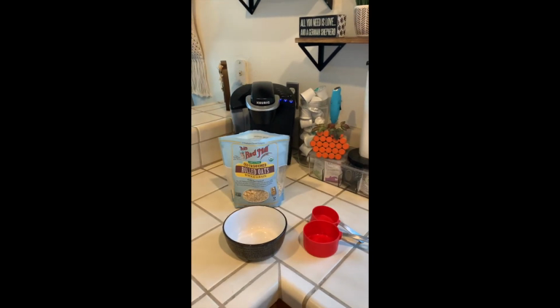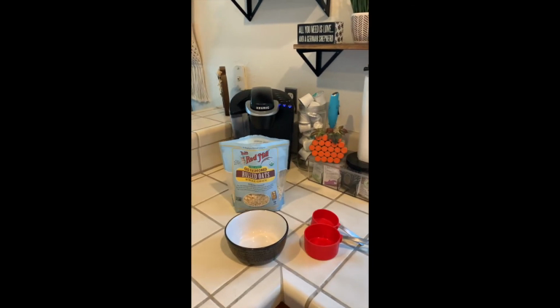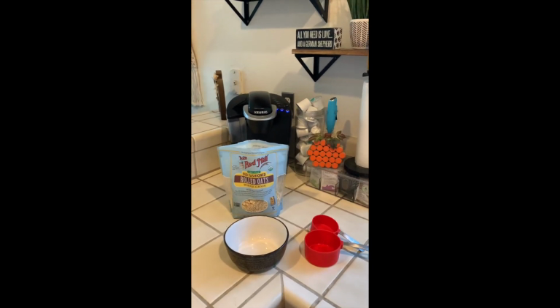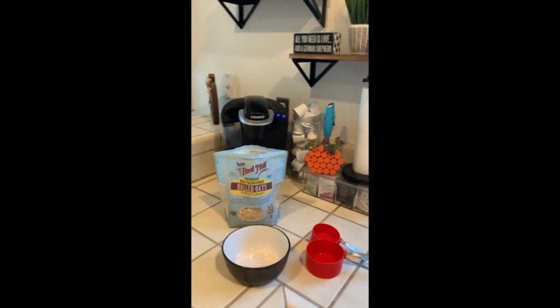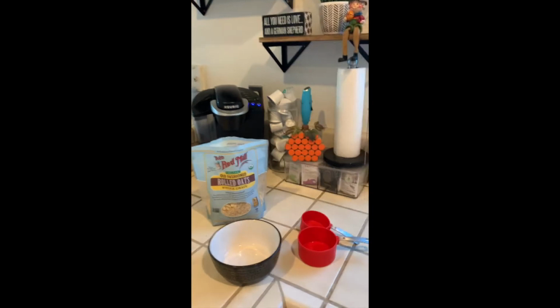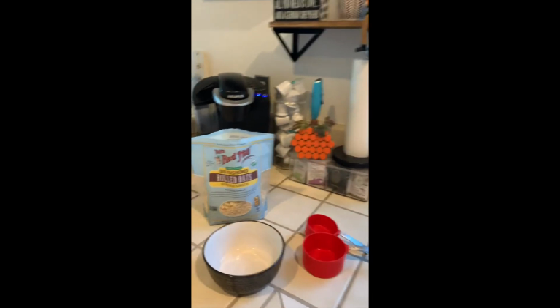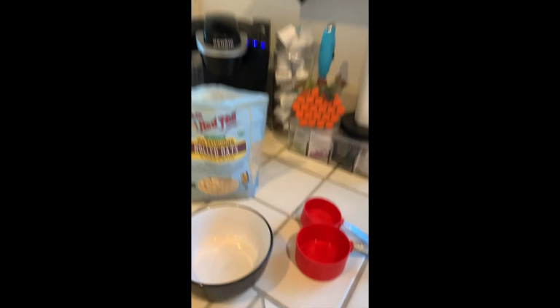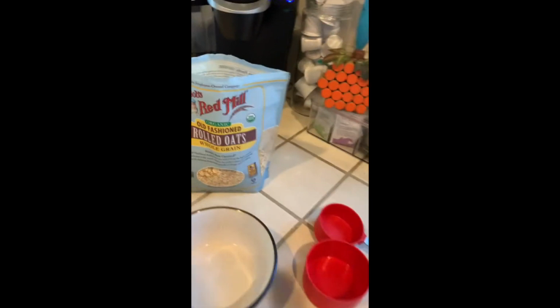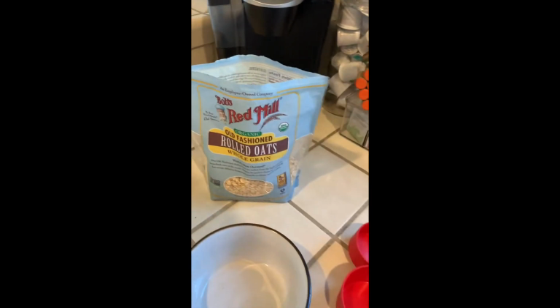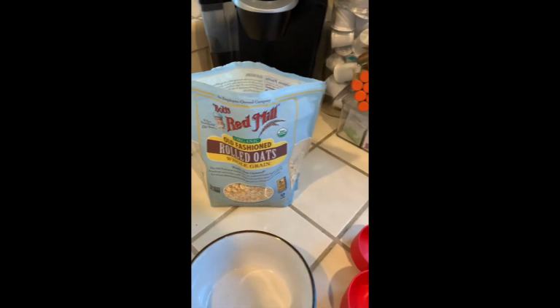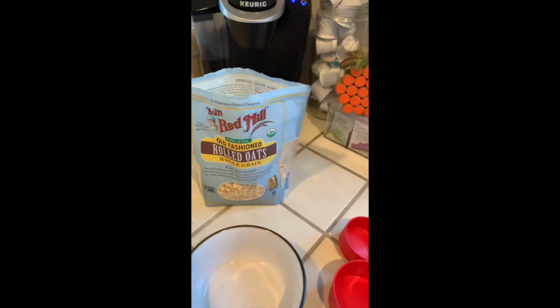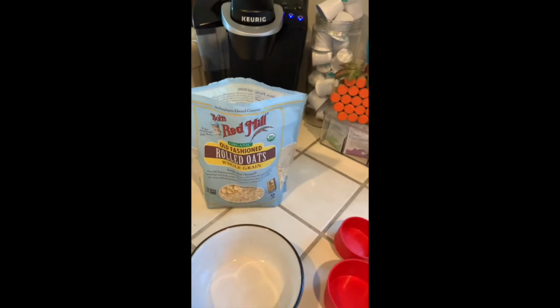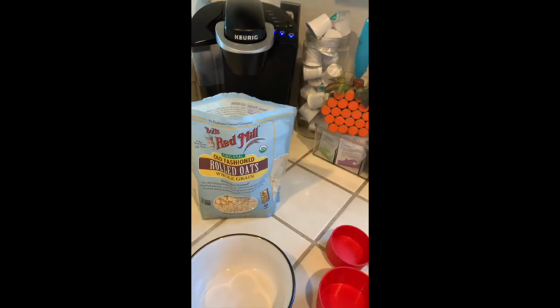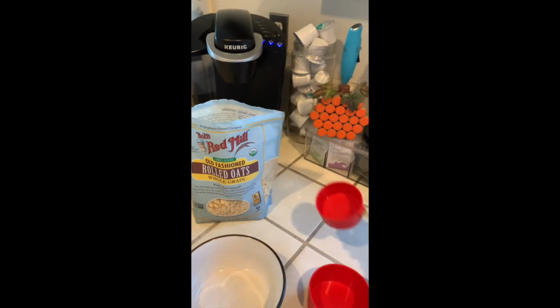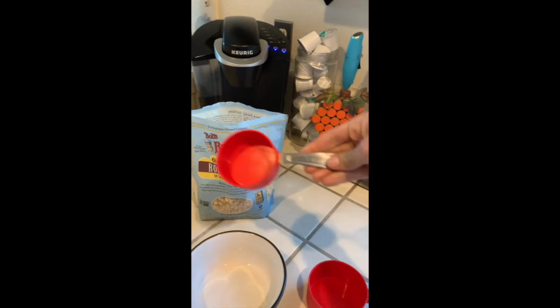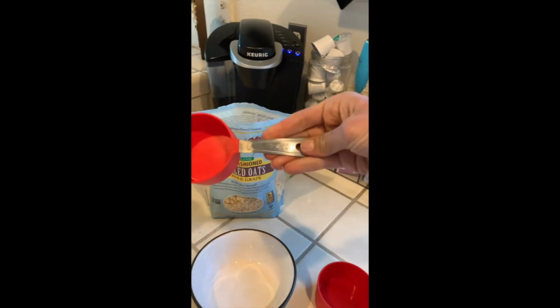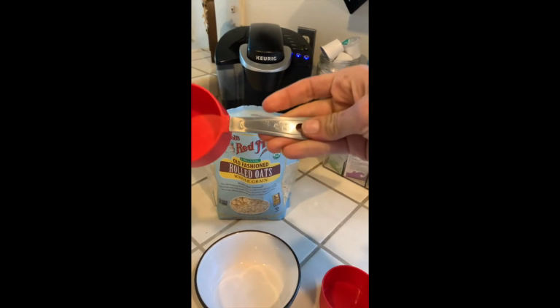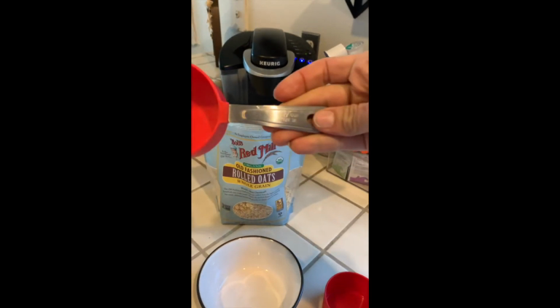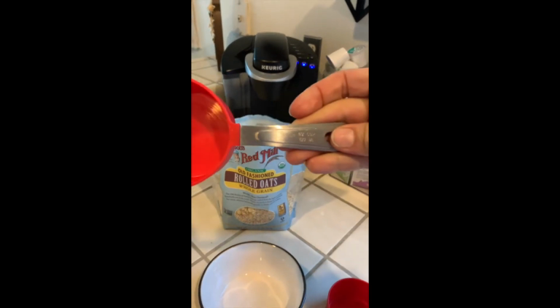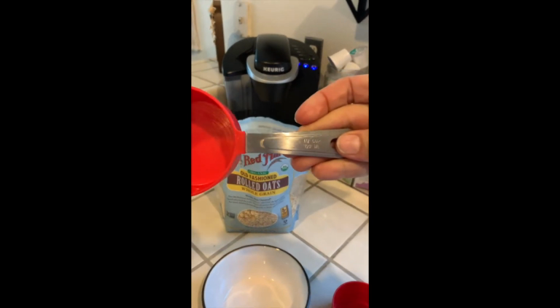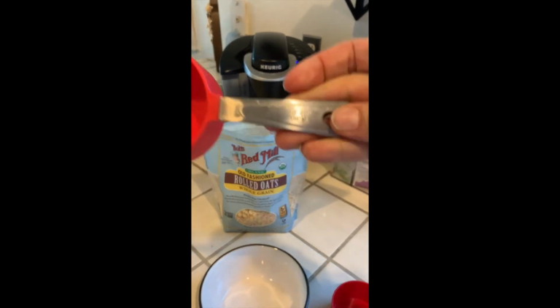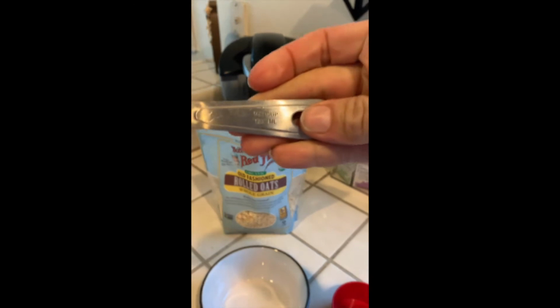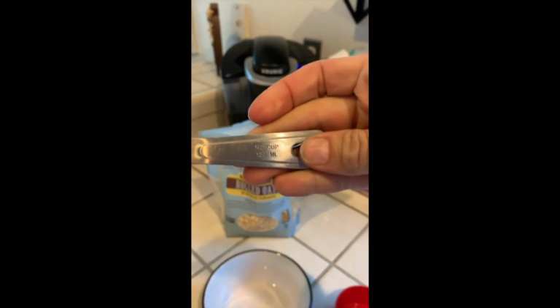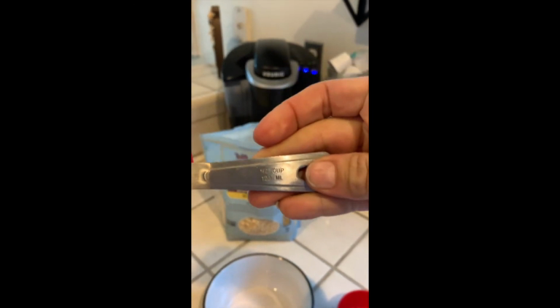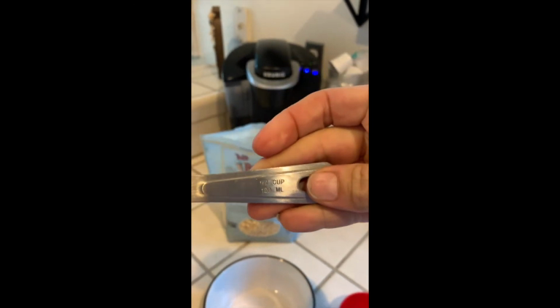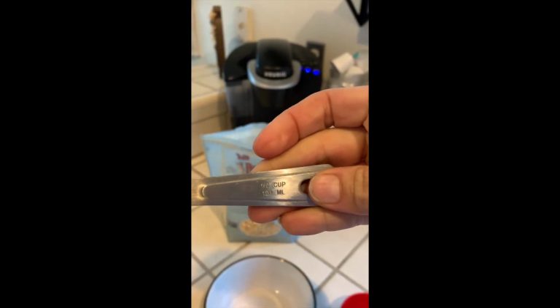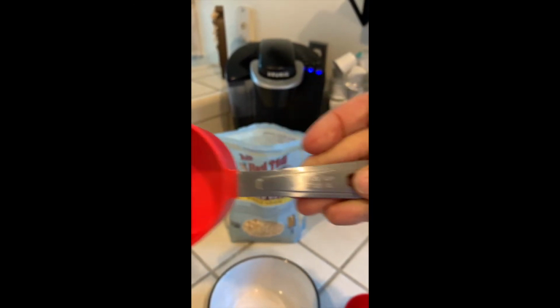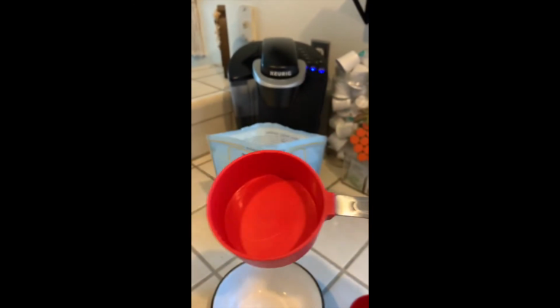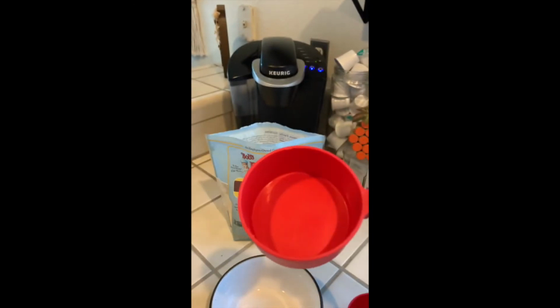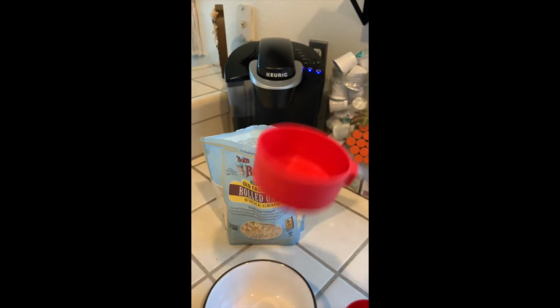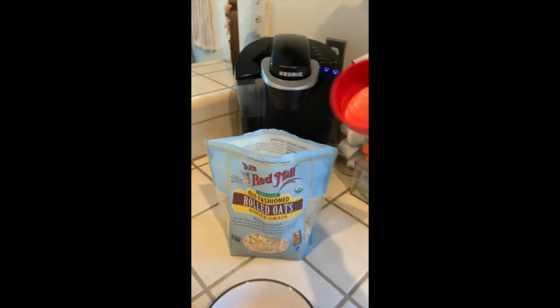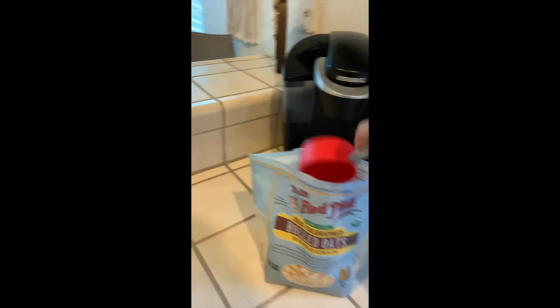So first you have a bowl, your oatmeal, and you're going to need your measuring devices. I'm going to make half a cup of oatmeal.